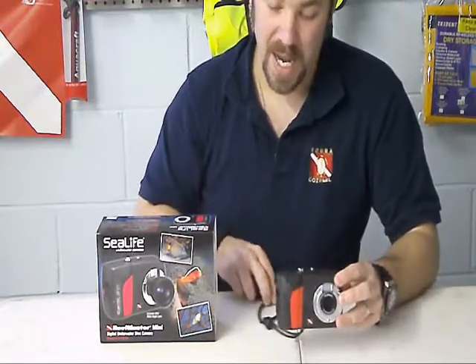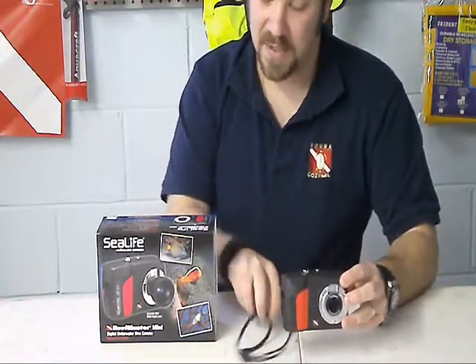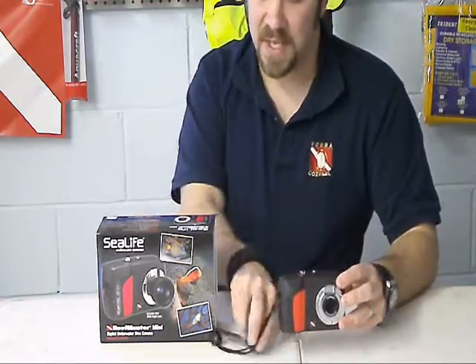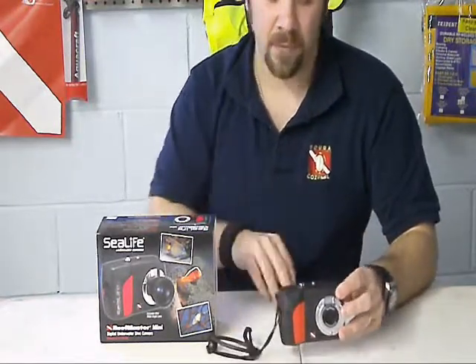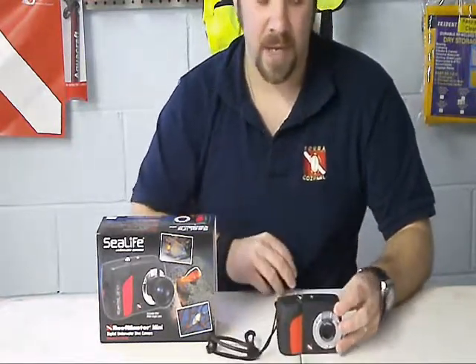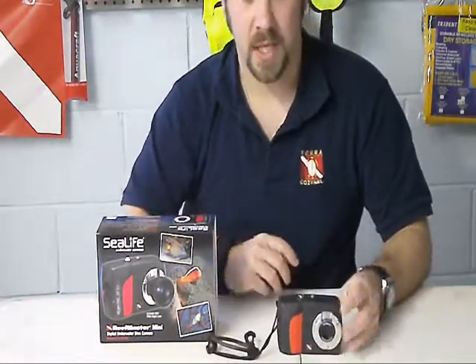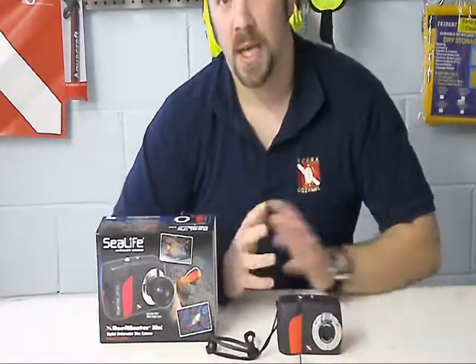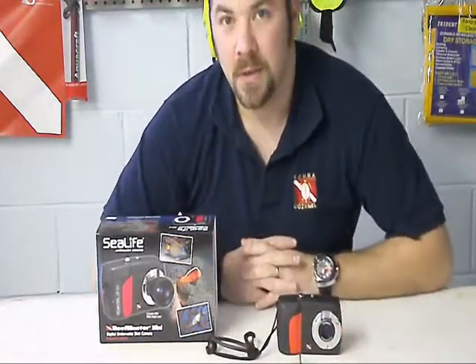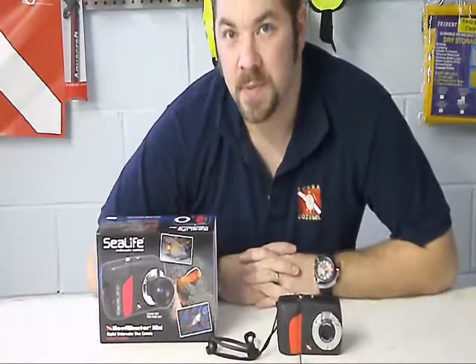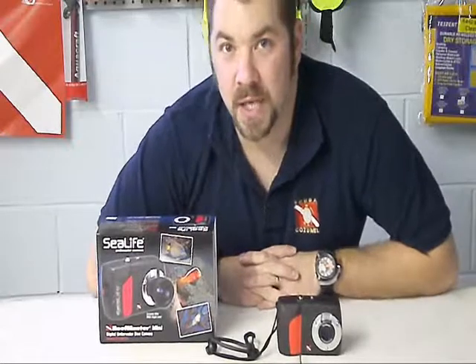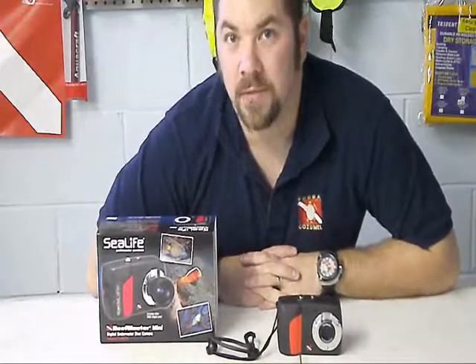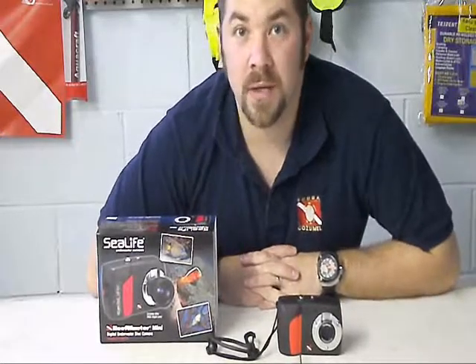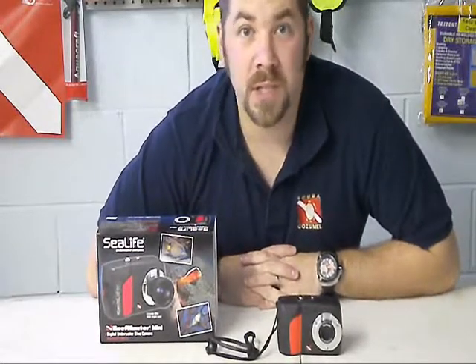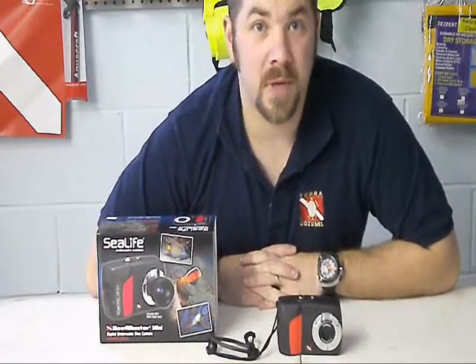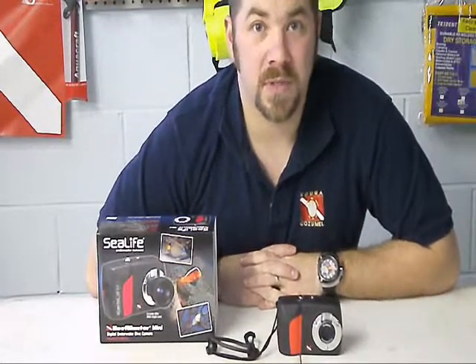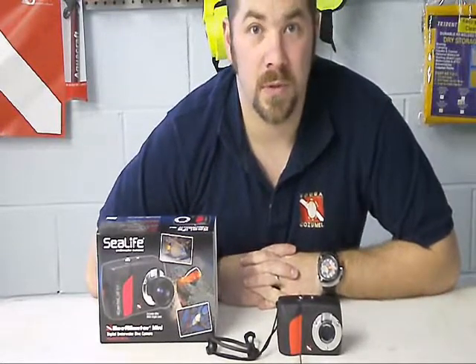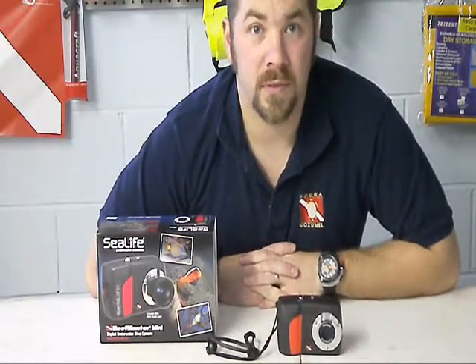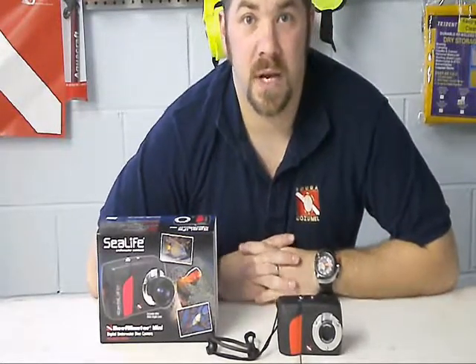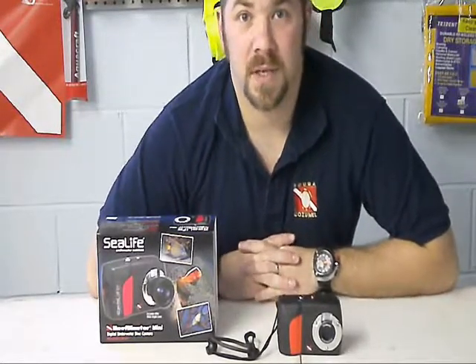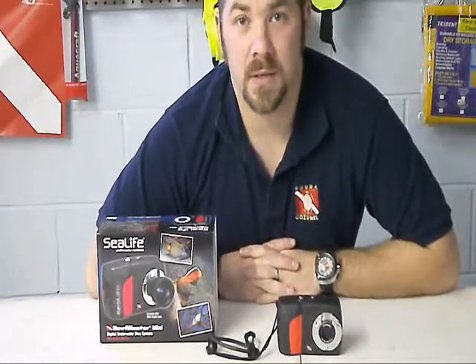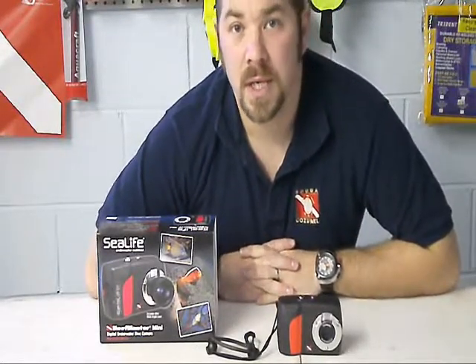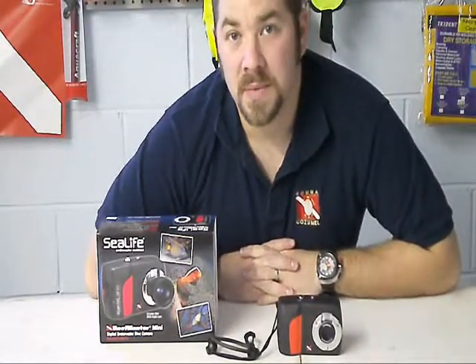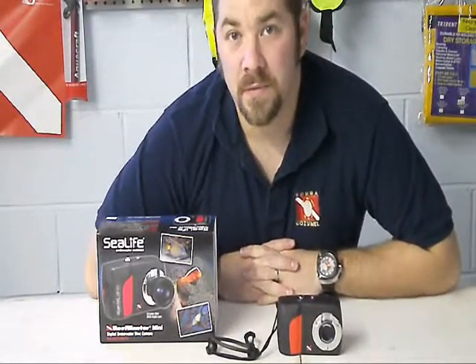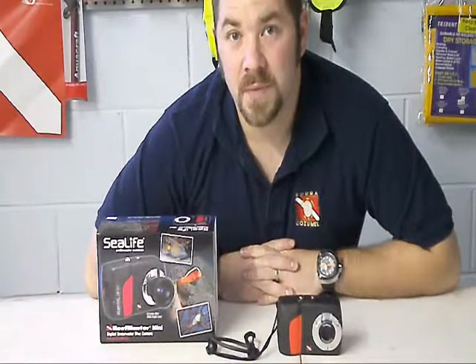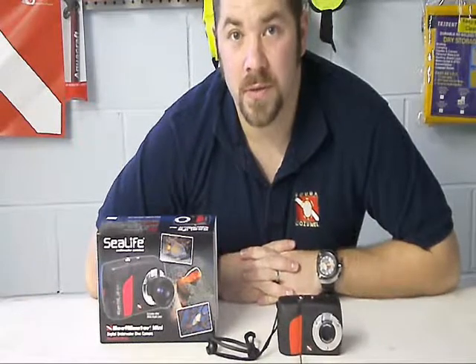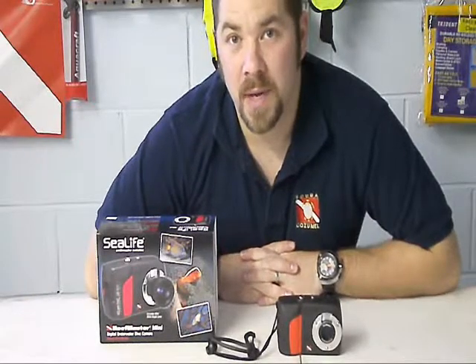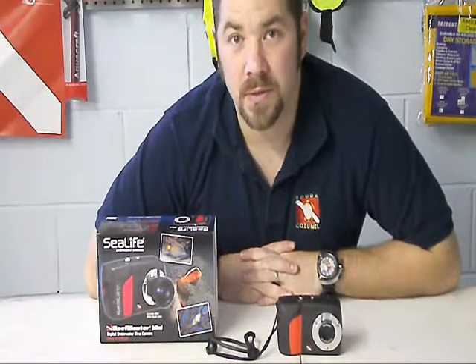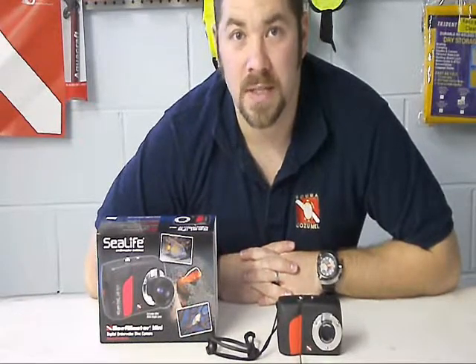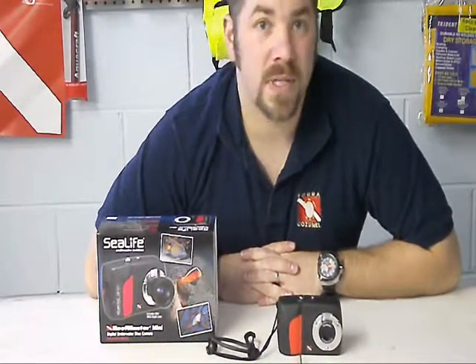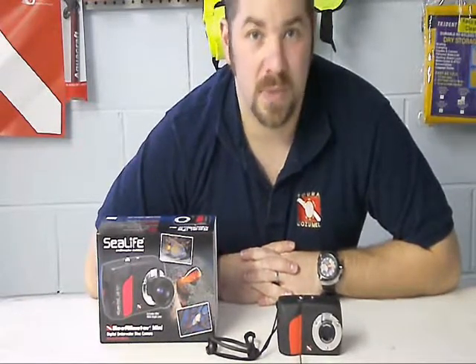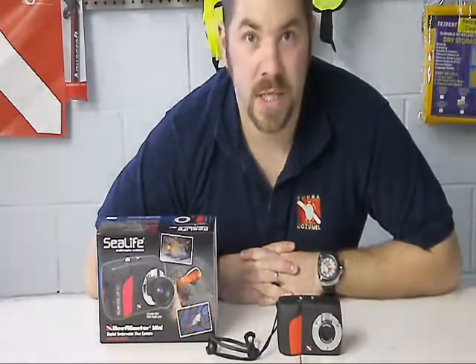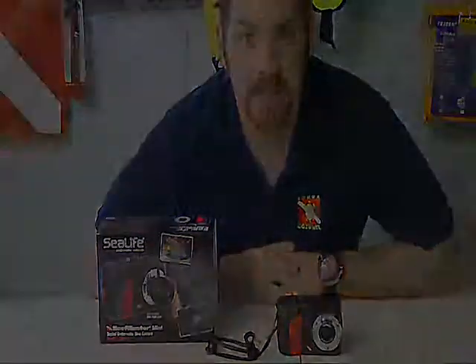So guys, that's the SeaLife ReefMaster Mini. As always, please check out our videos and subscribe to us here on YouTube. Leave us comments and concerns, come see us on Facebook, or swing by the store. We appreciate your business.